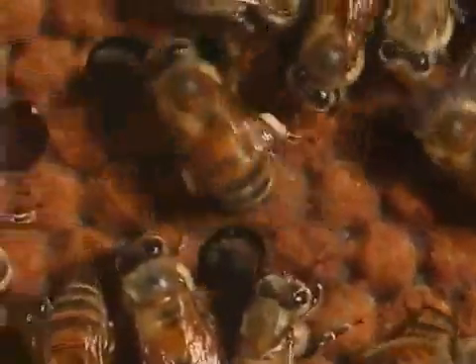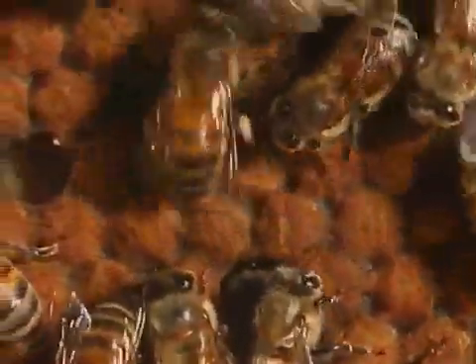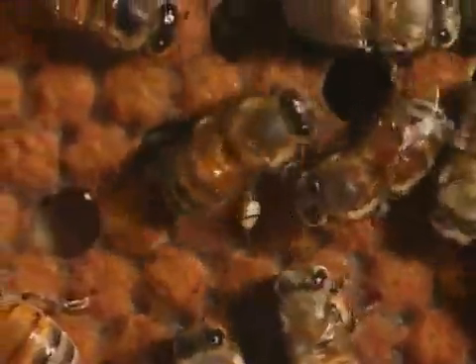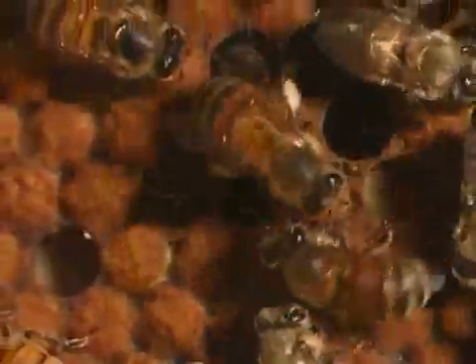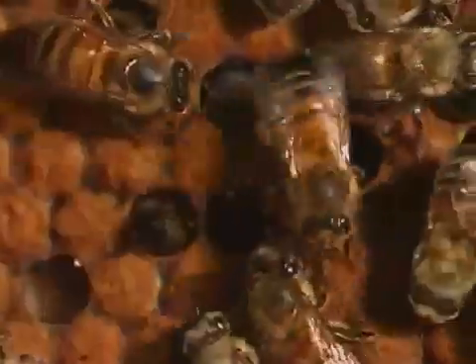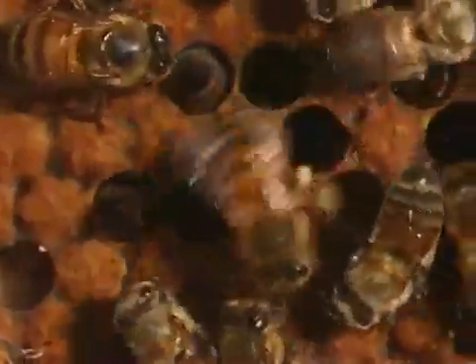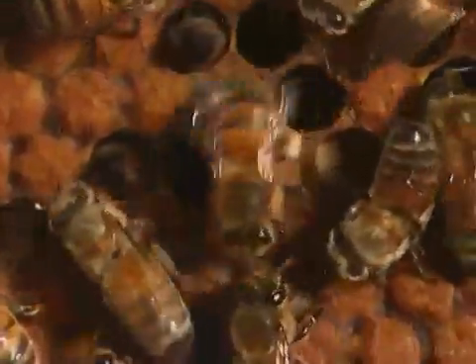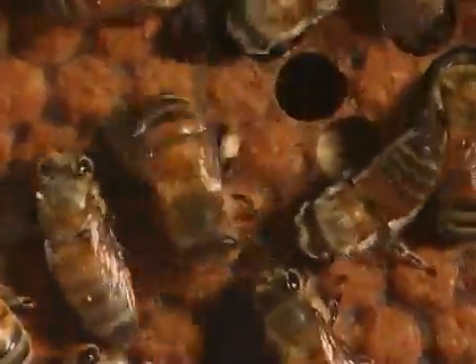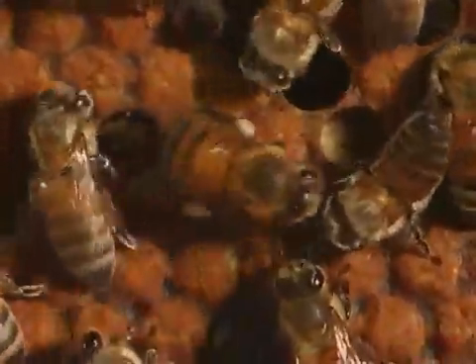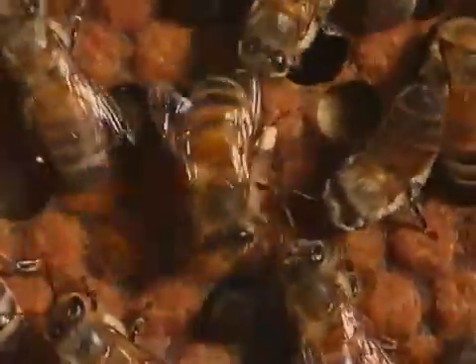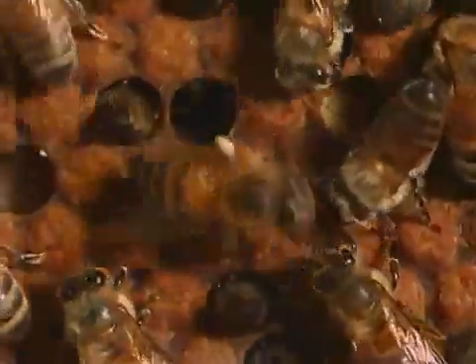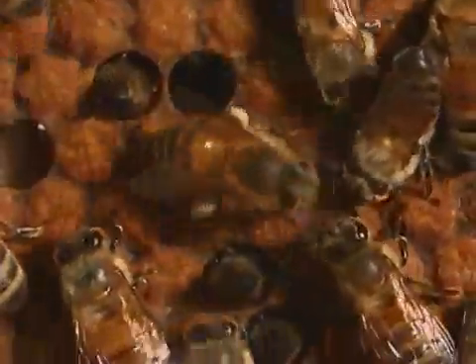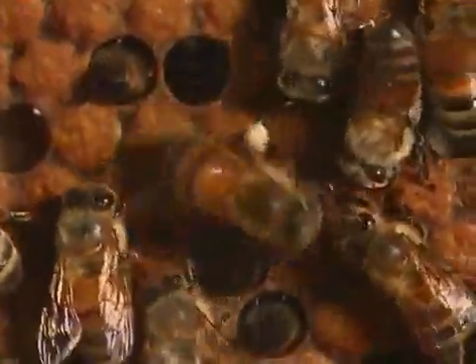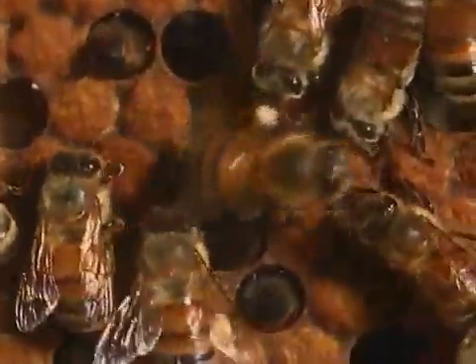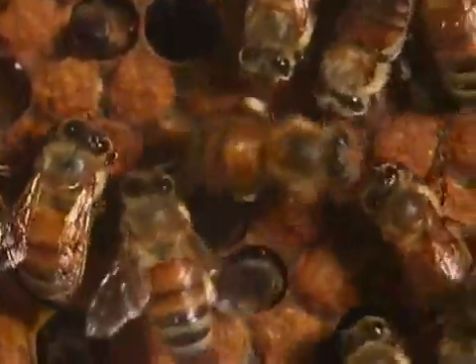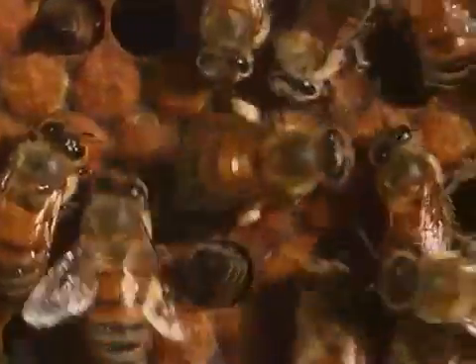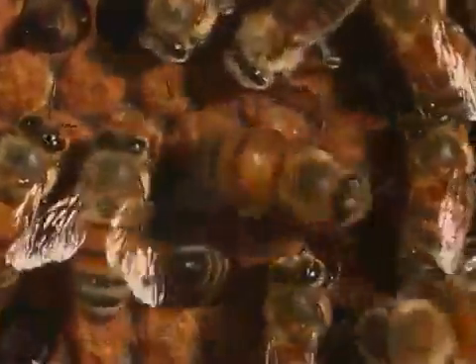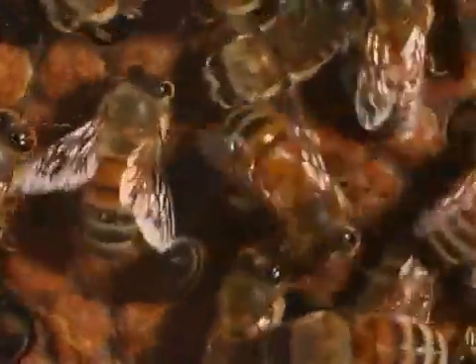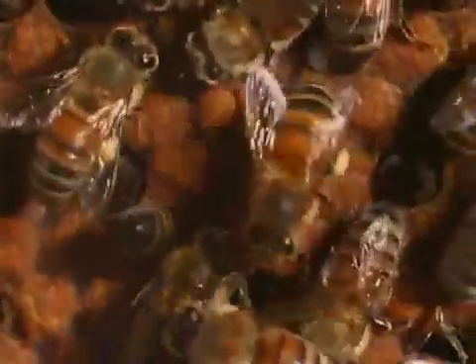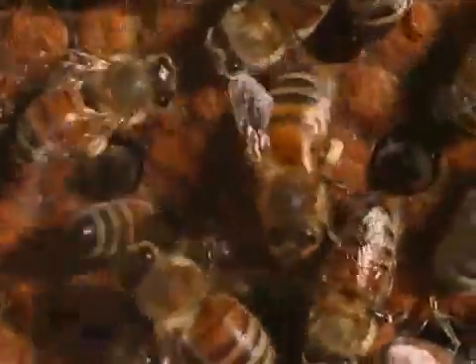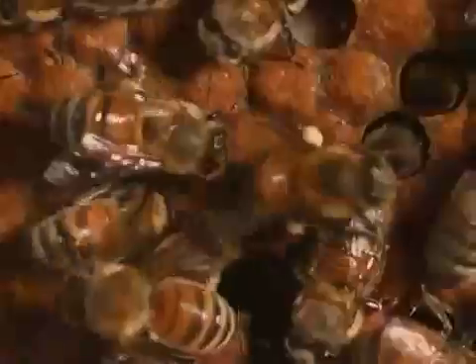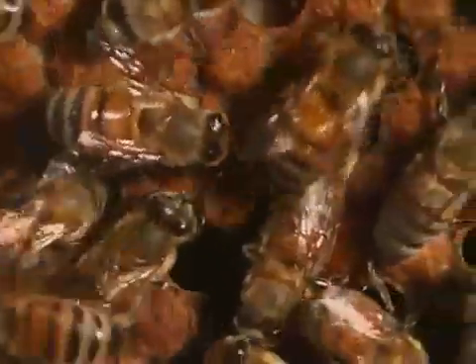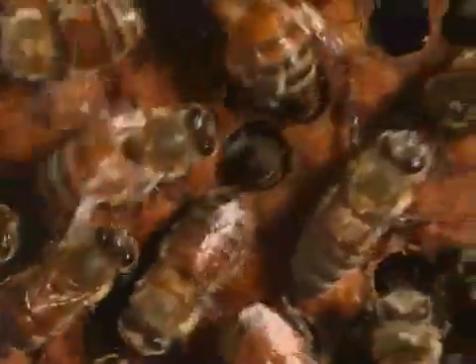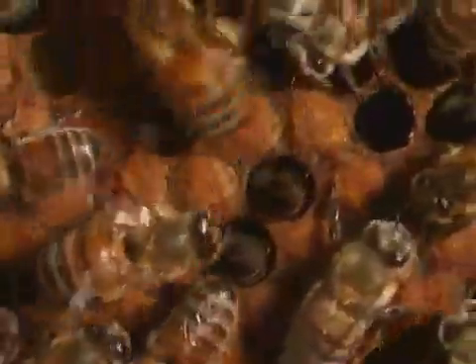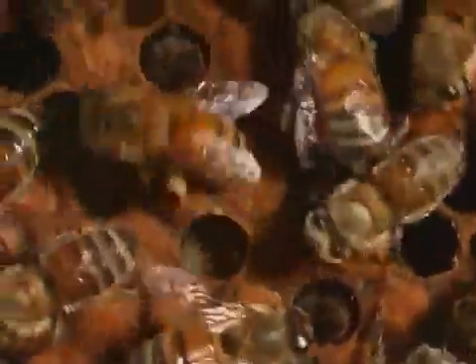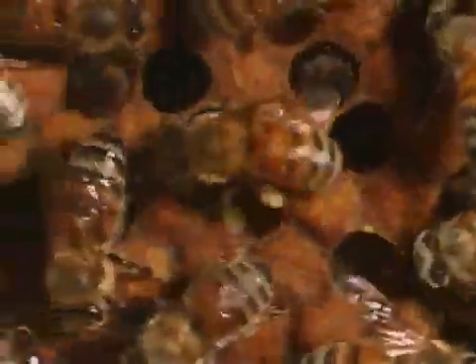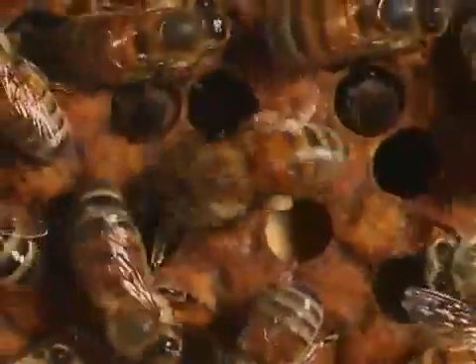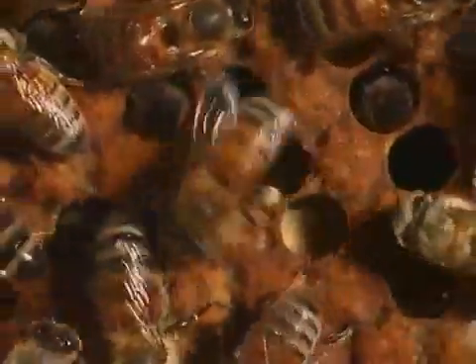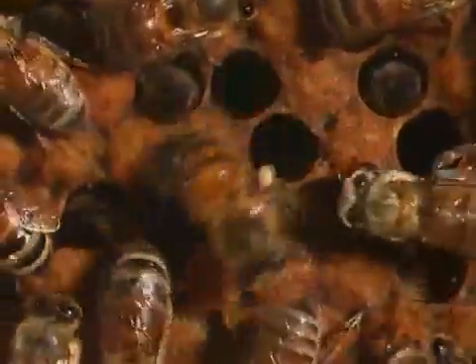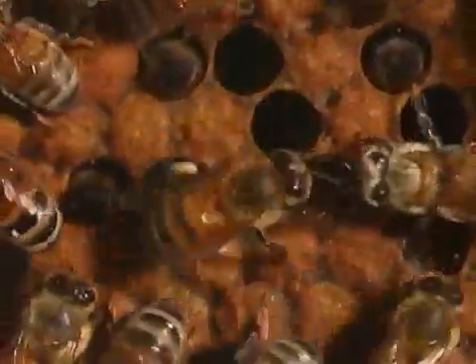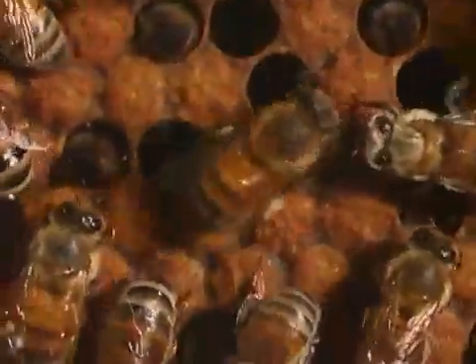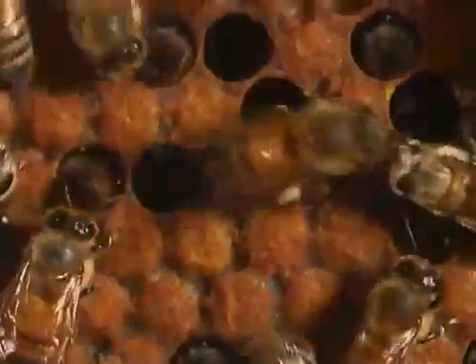The speed of the waggle dance gives information on the distance of the flowers from the hive. If the food source is close, the bee waggles faster.